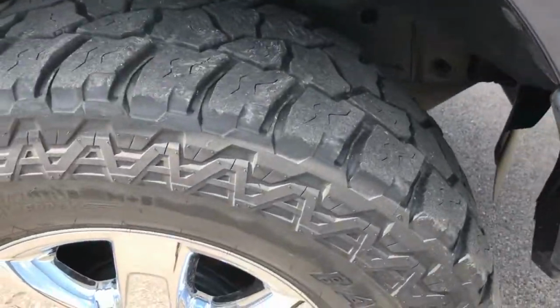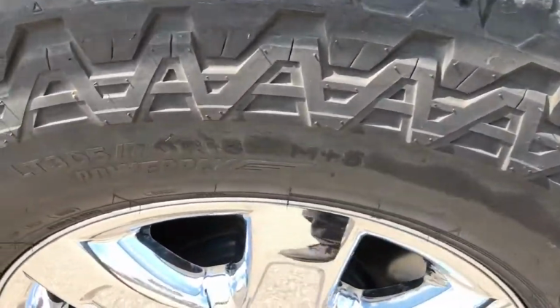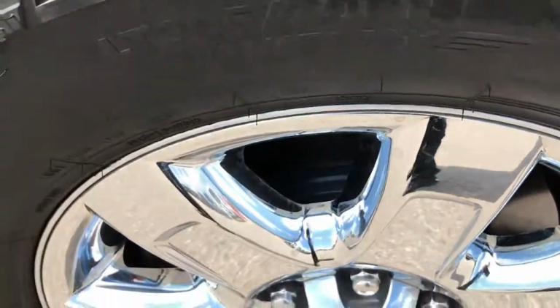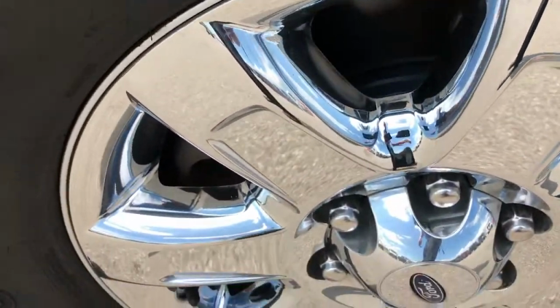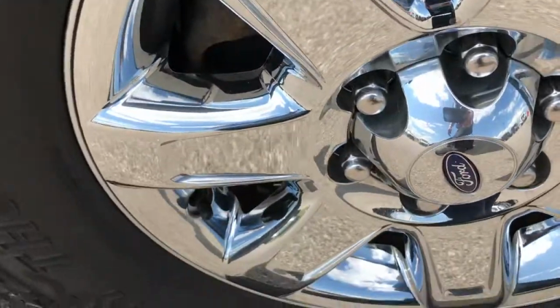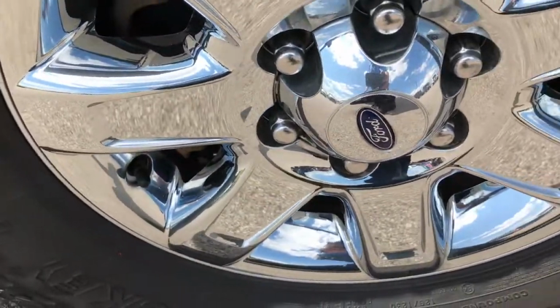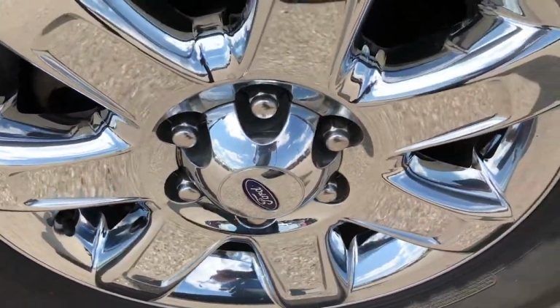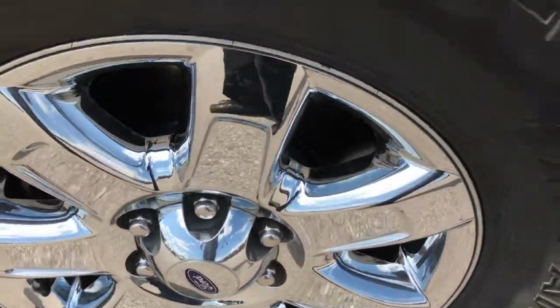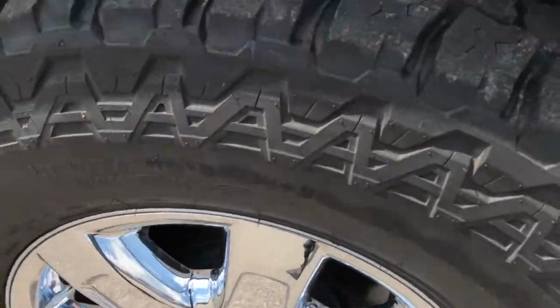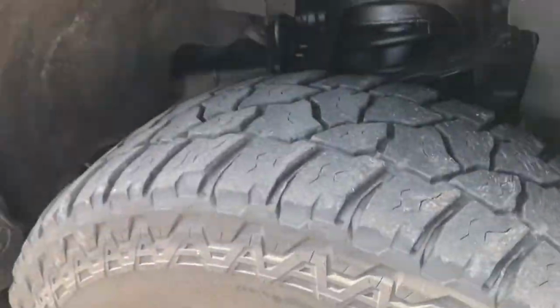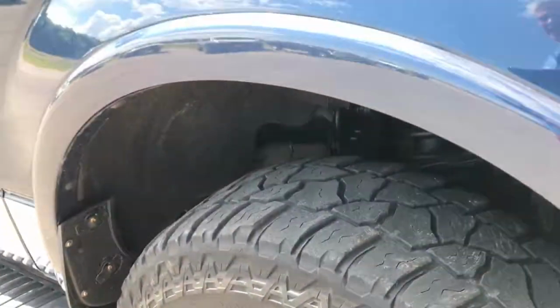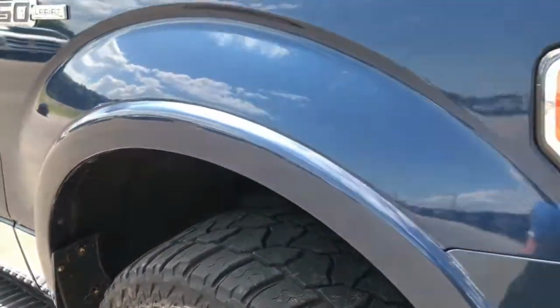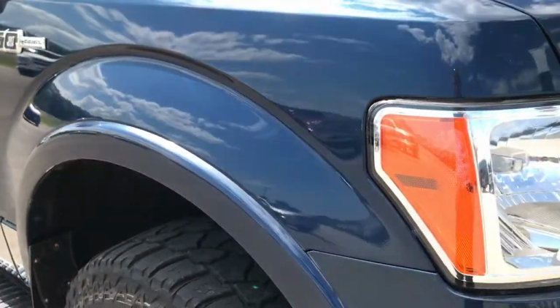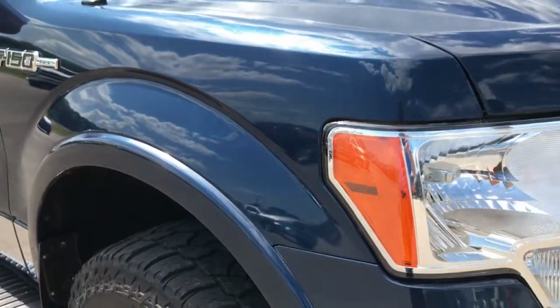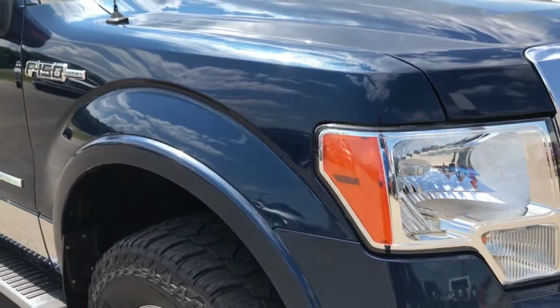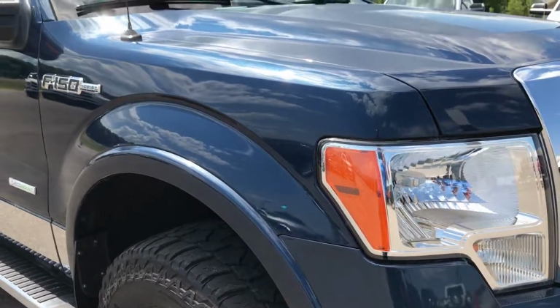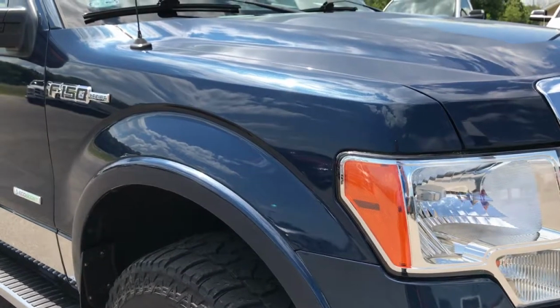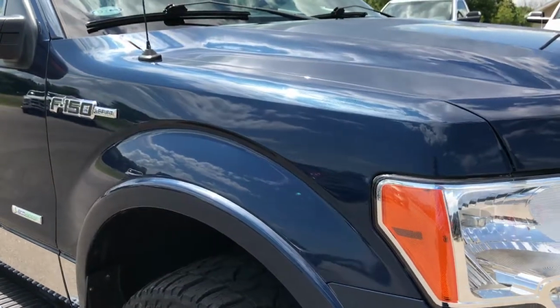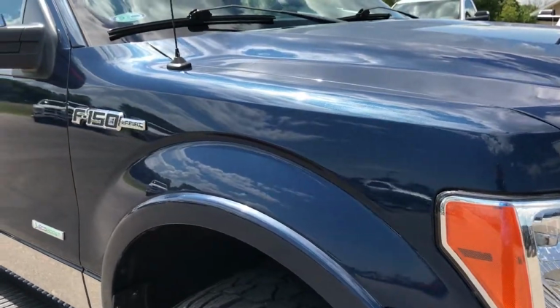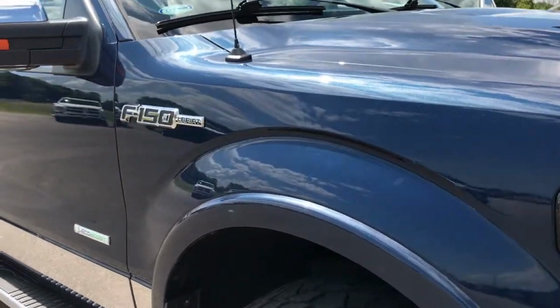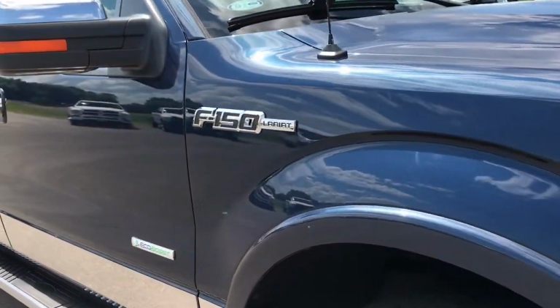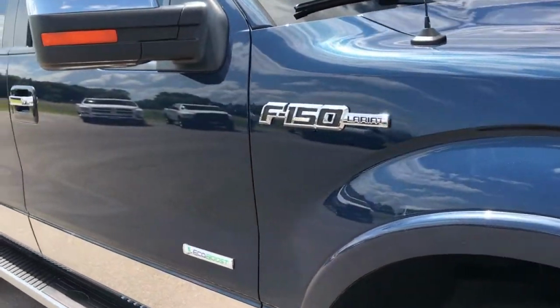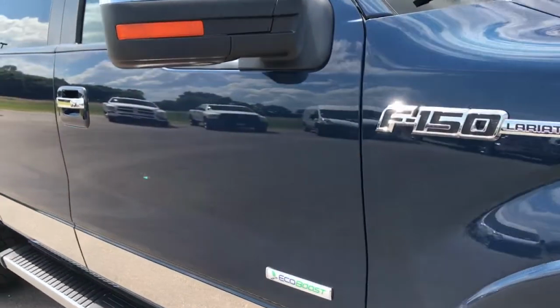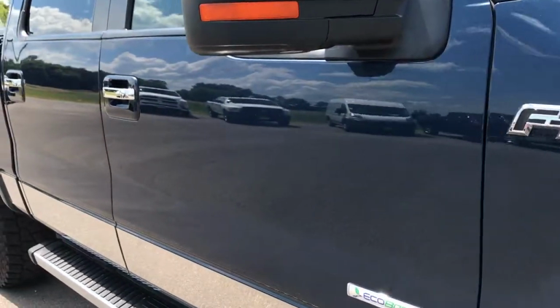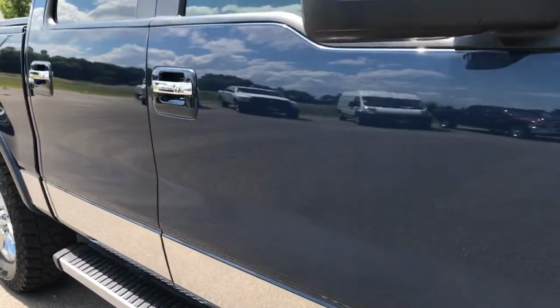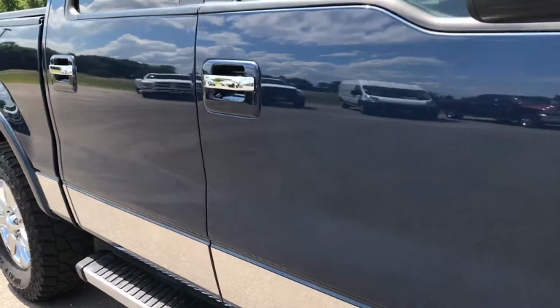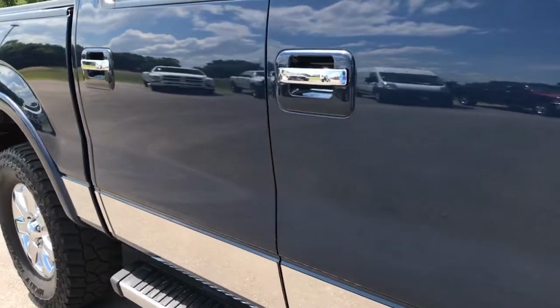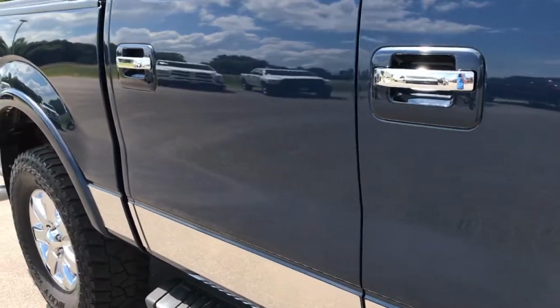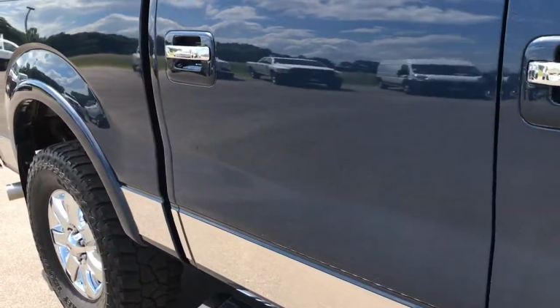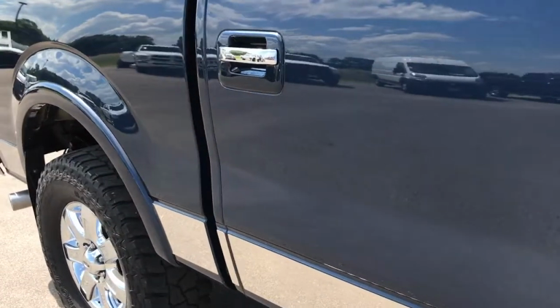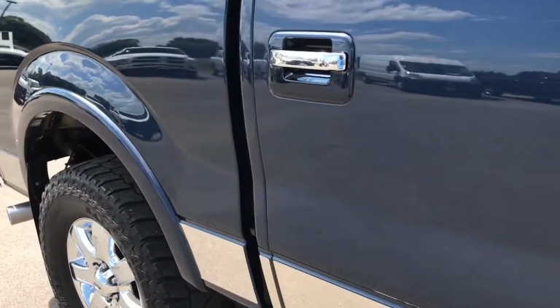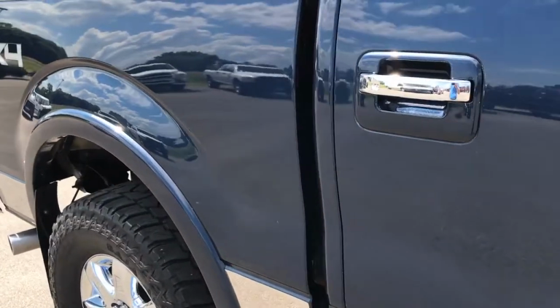Passenger side rim is in excellent condition as well — no scuffs or scrapes. As you go down this side of the truck, you can see just how clean the body is, how reflective the paint is, how glass-like and mirror-like that paint is — very nice and shiny.